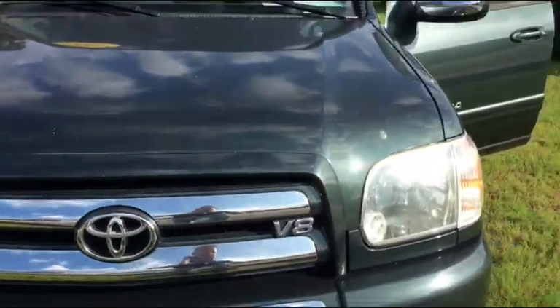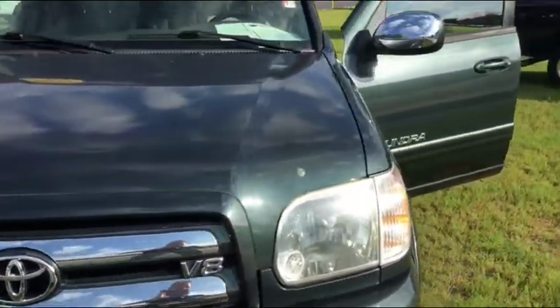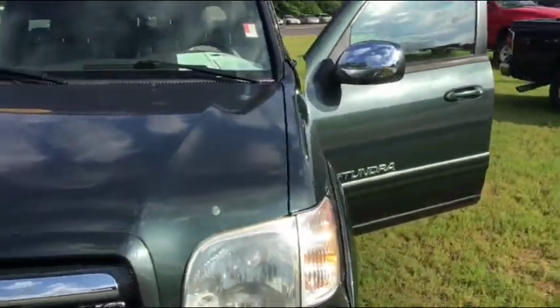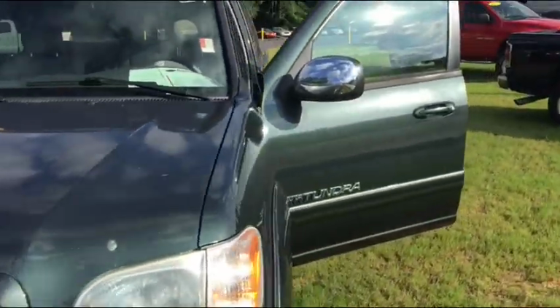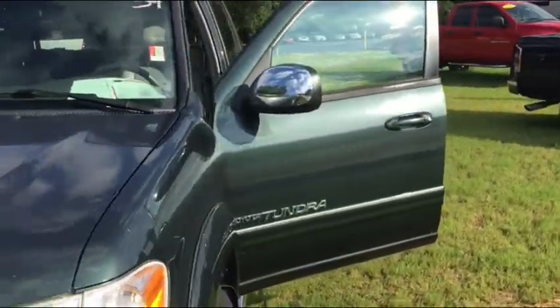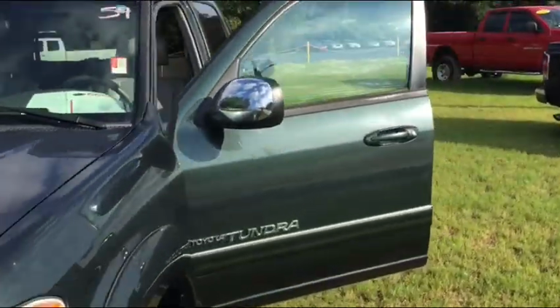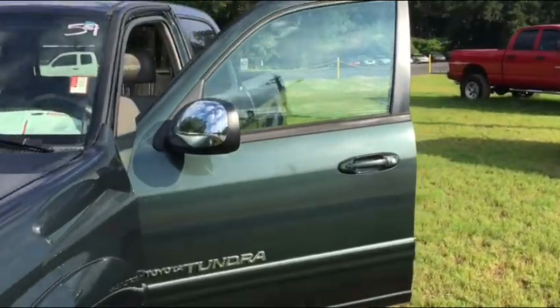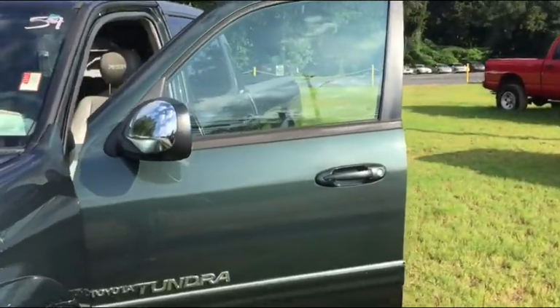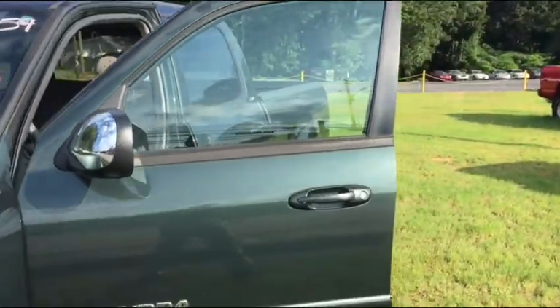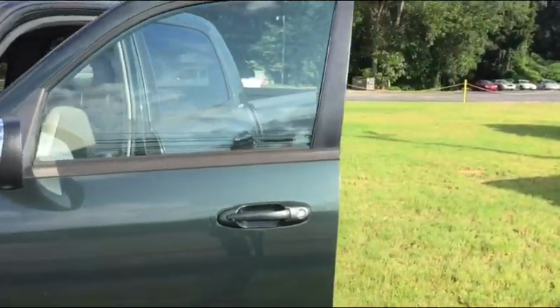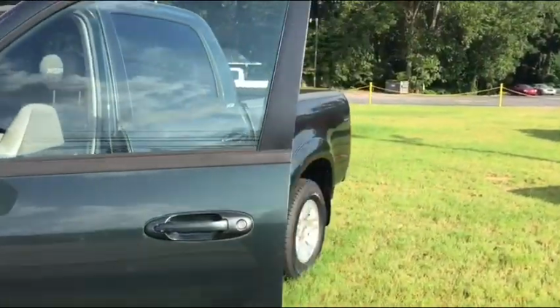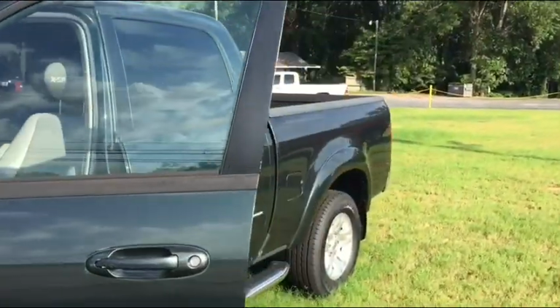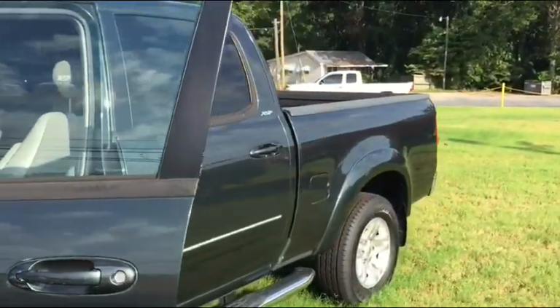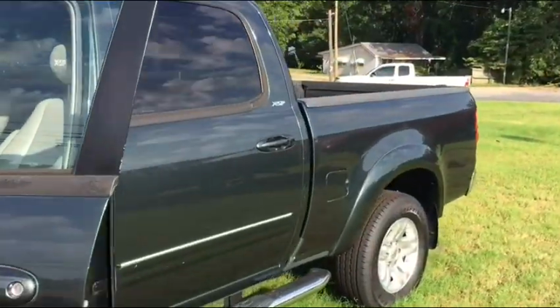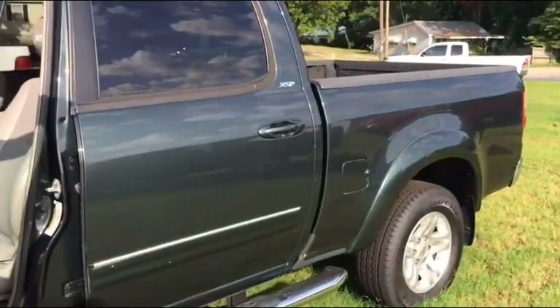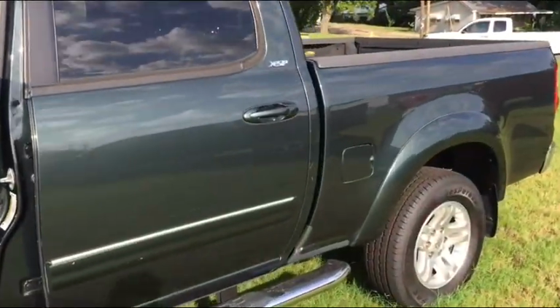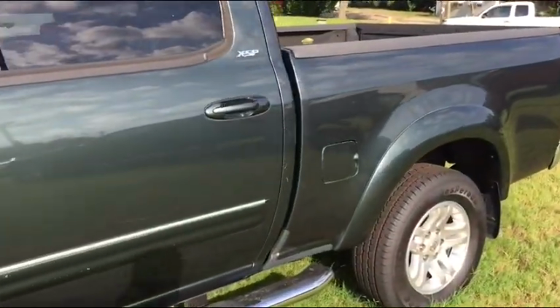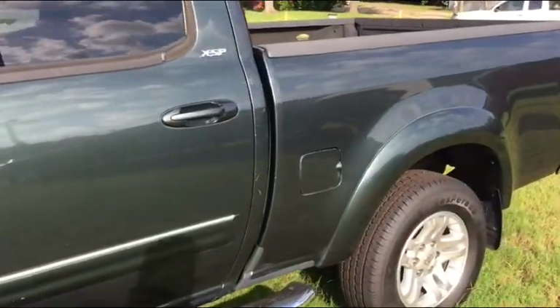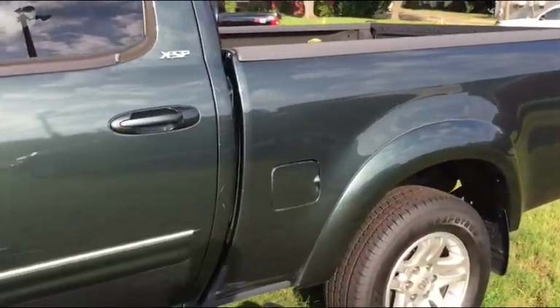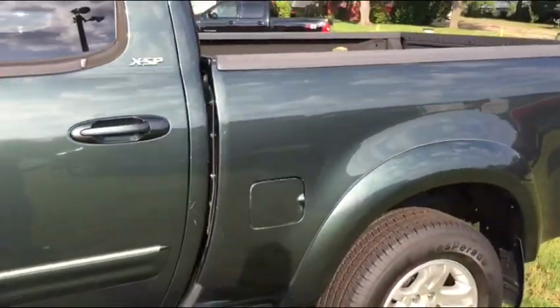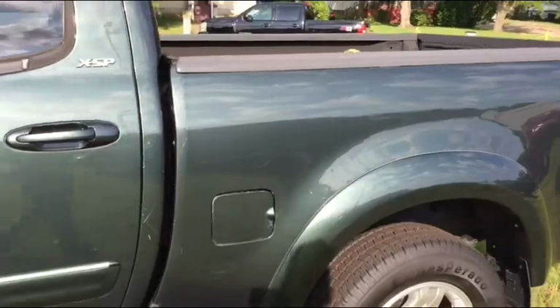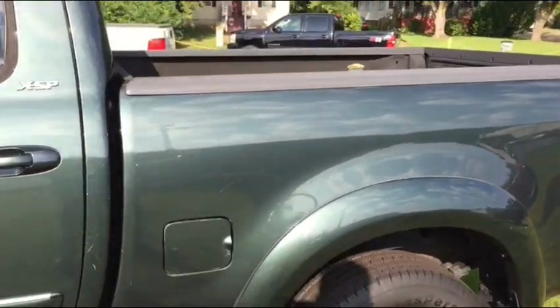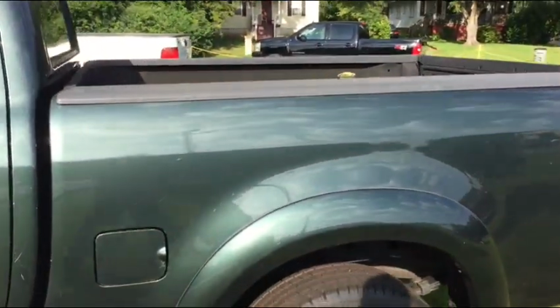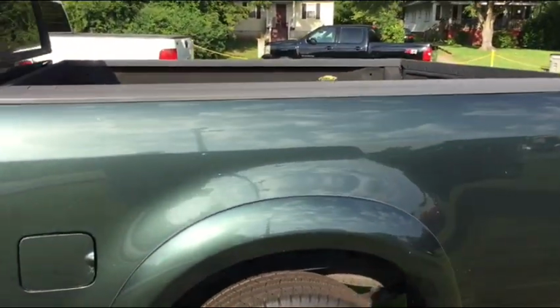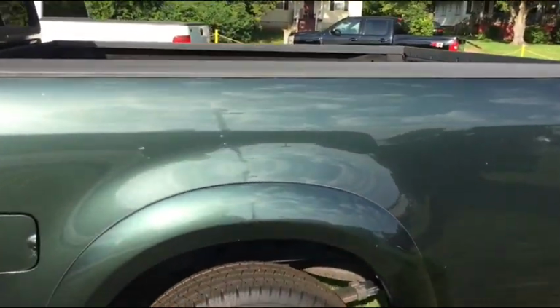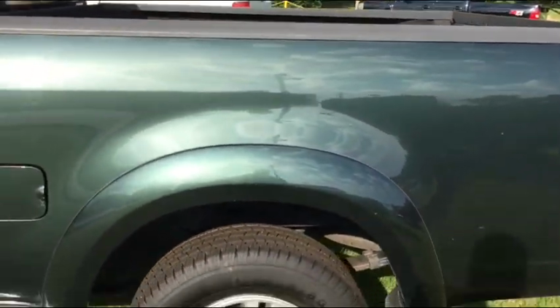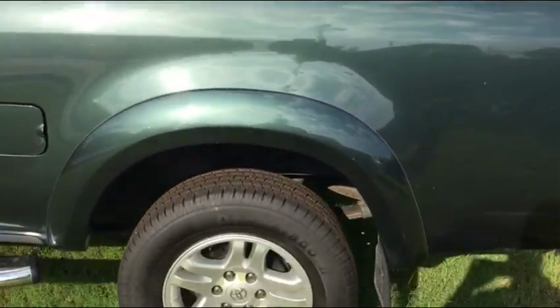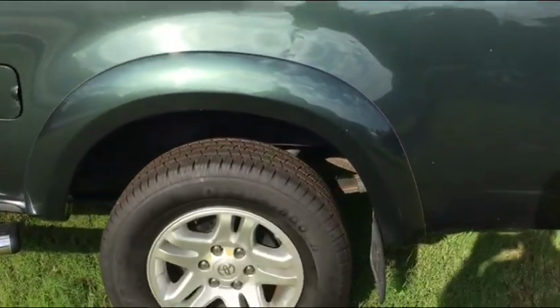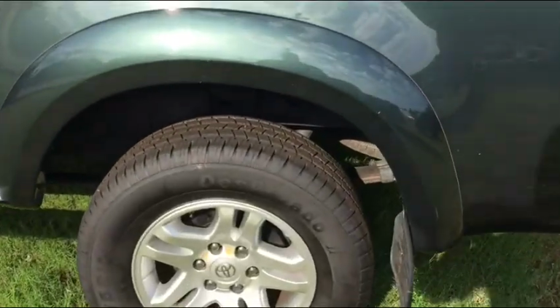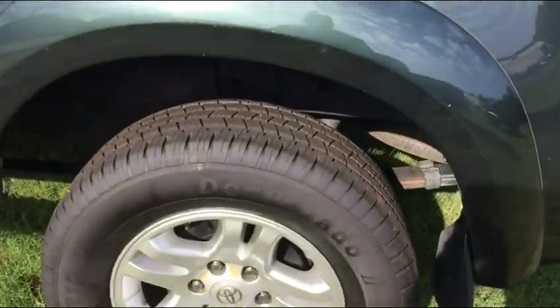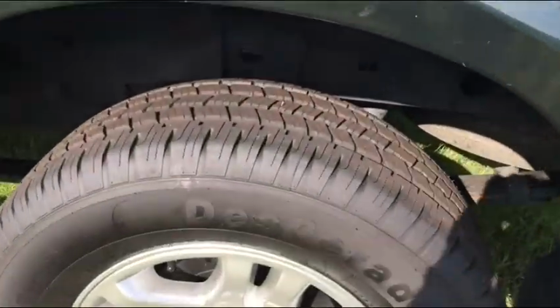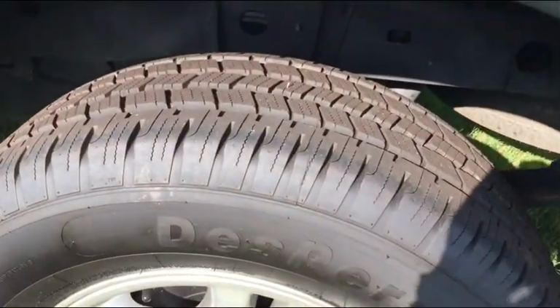I love this color — I call it hunter green. I'm not sure what Toyota called it back in '05, but here it is. All right, sir.